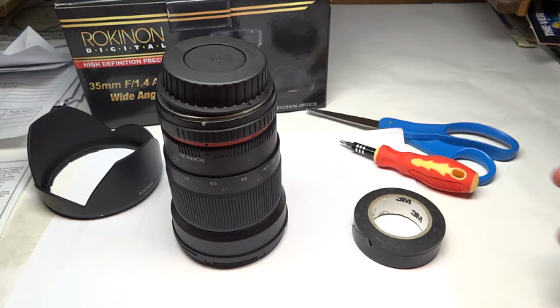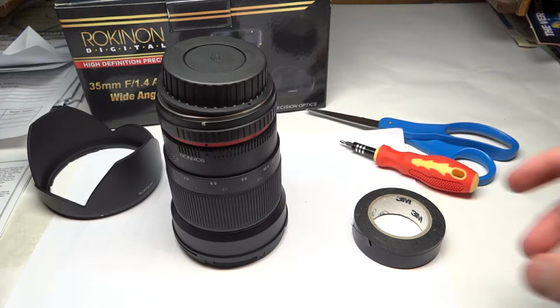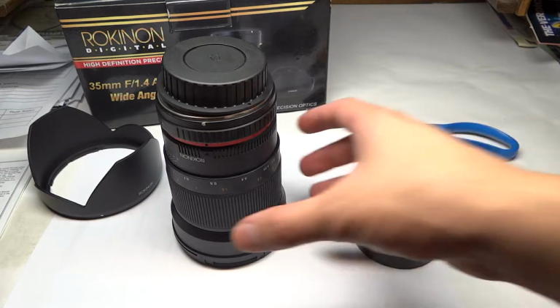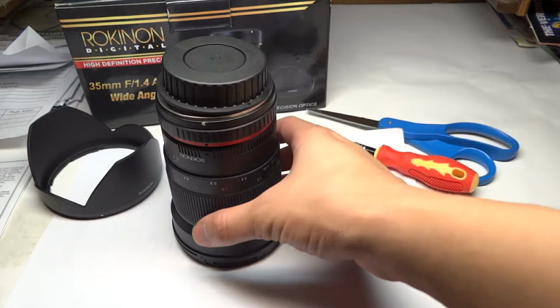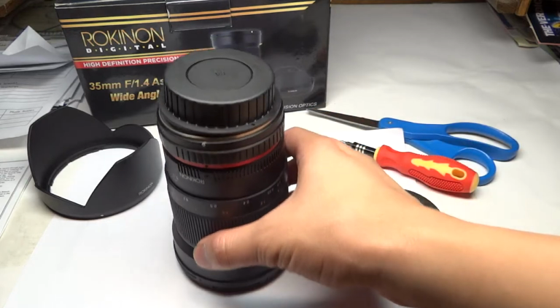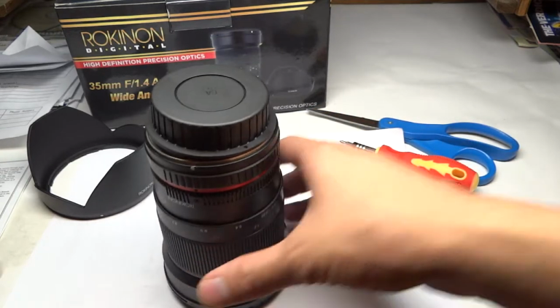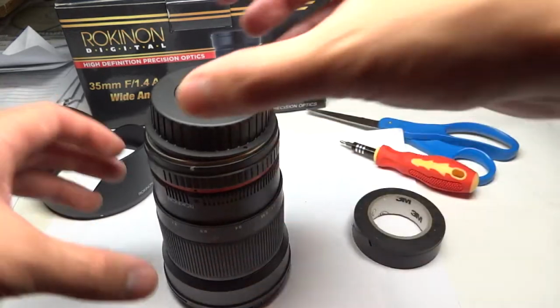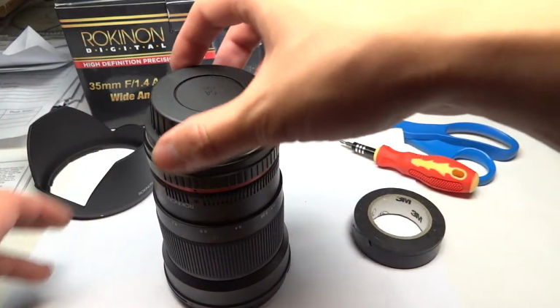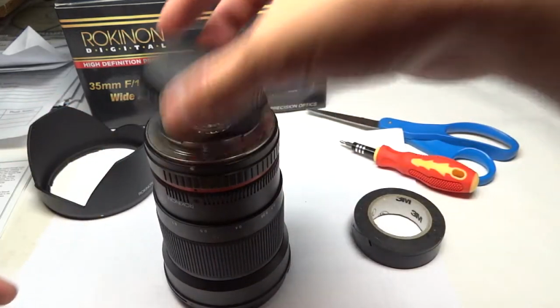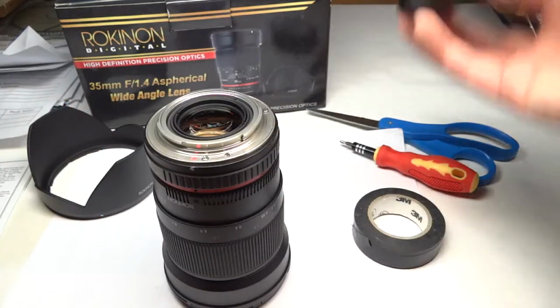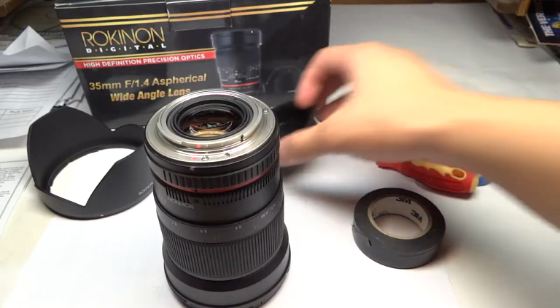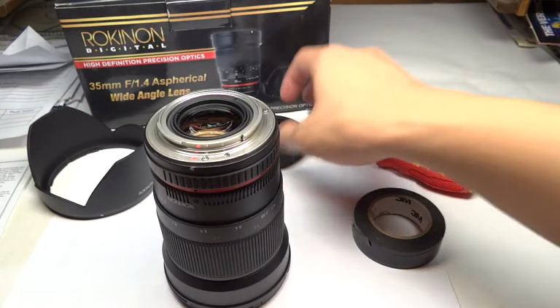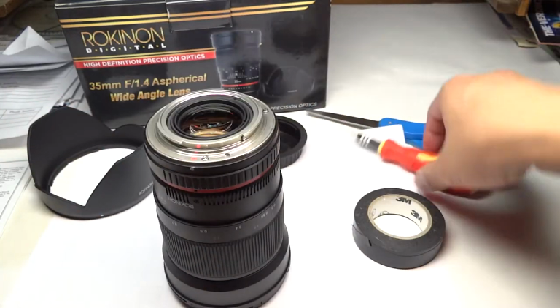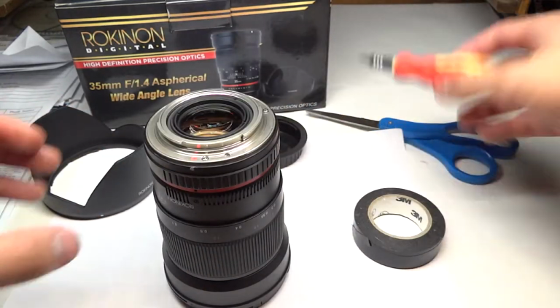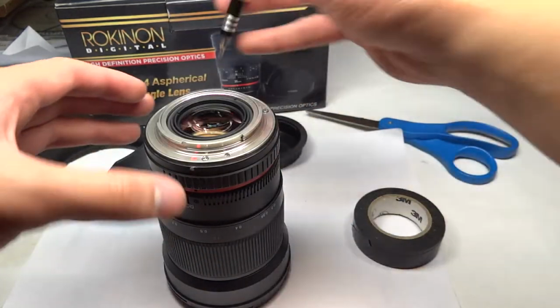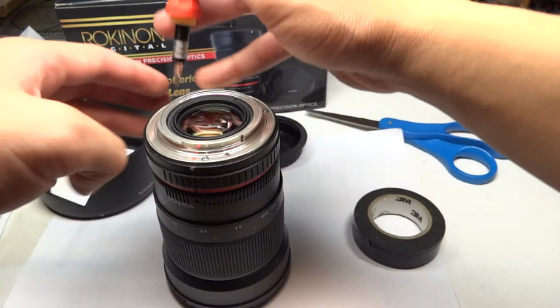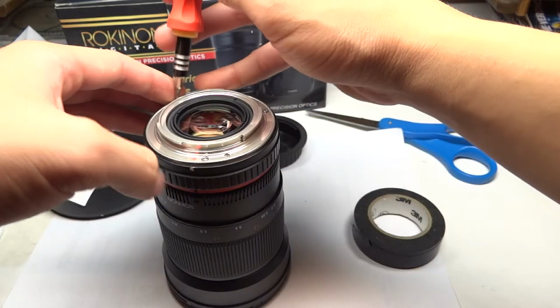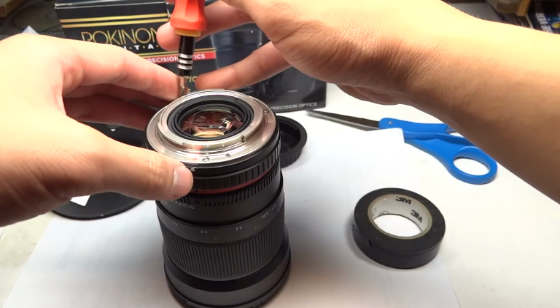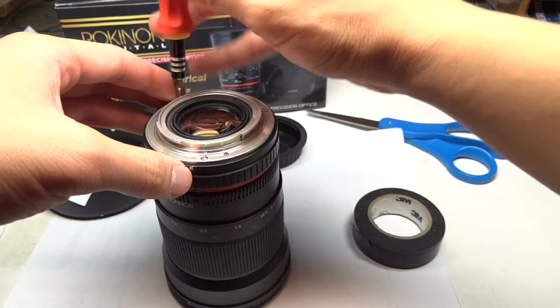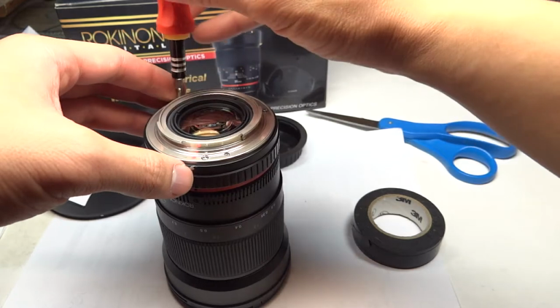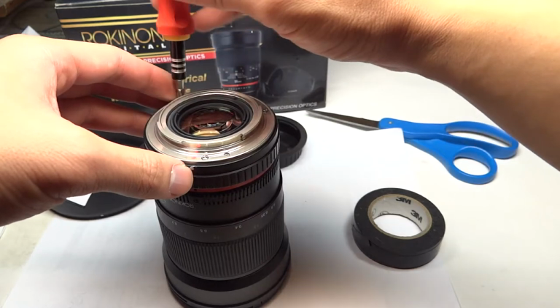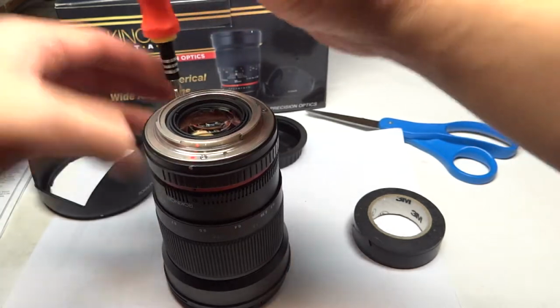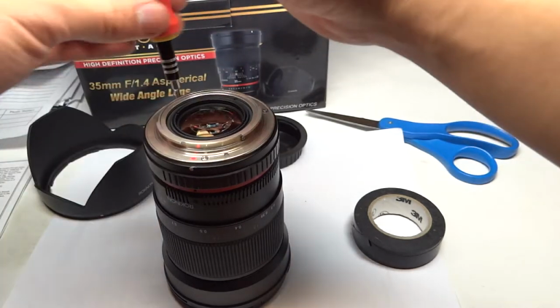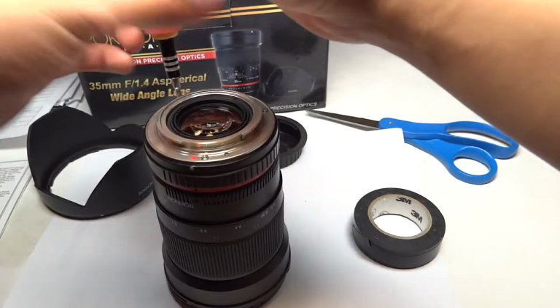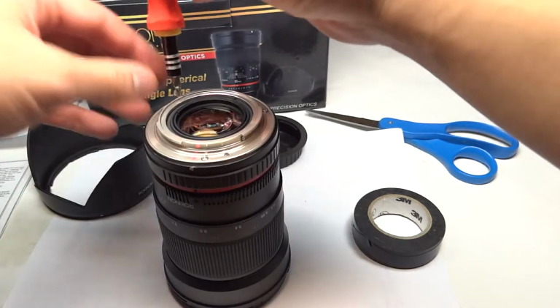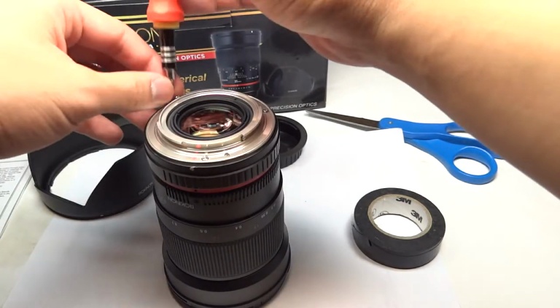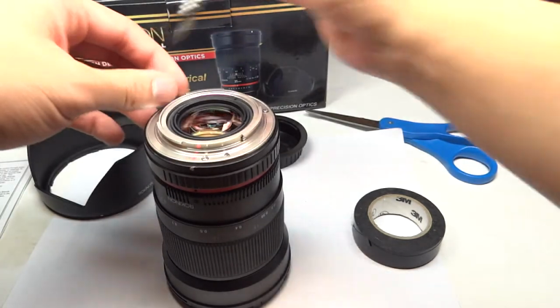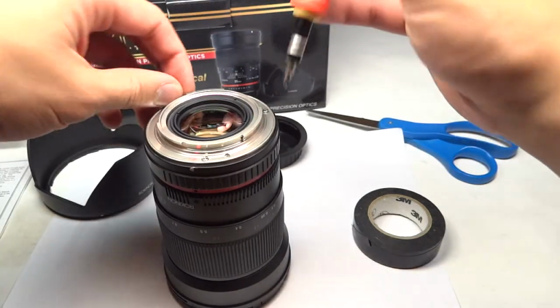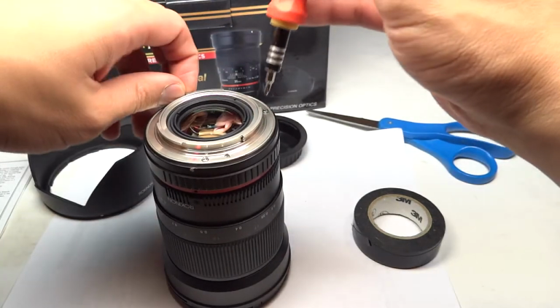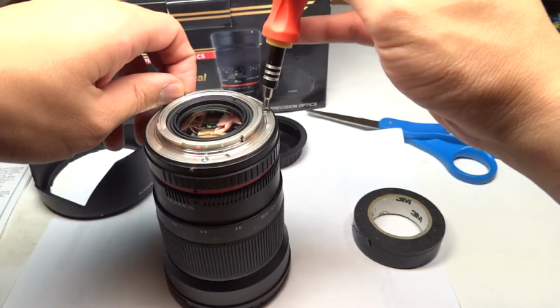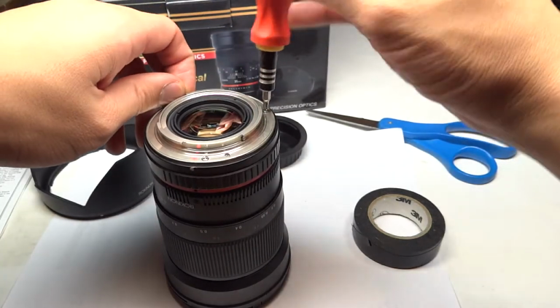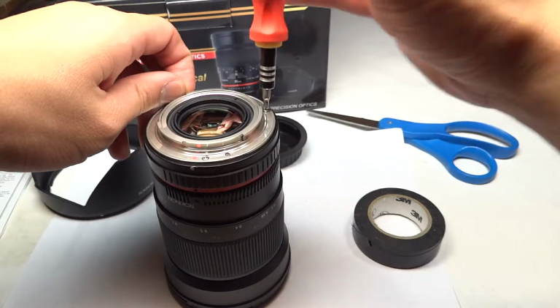Alright, so to first begin, you need to remove your rear lens cap and remove the three screws holding on the rear mount.